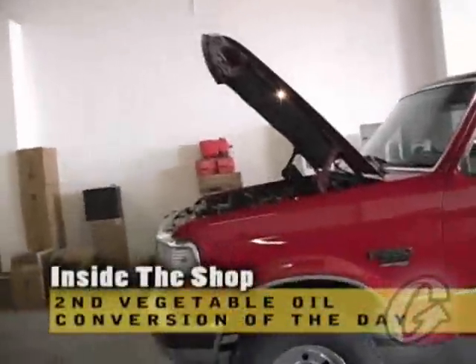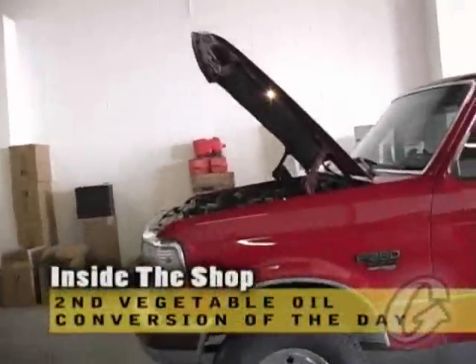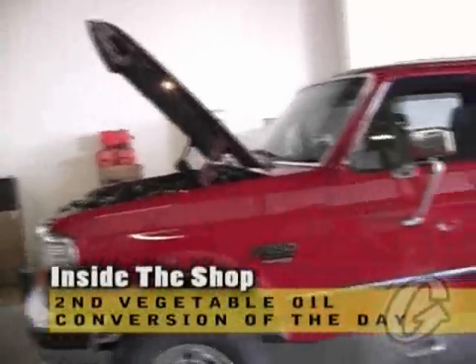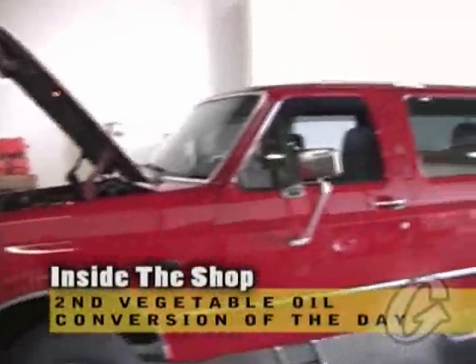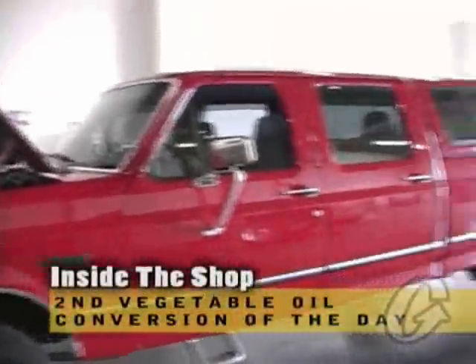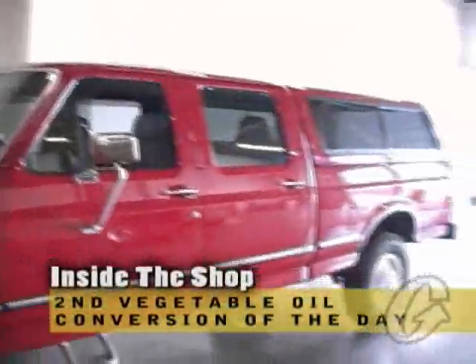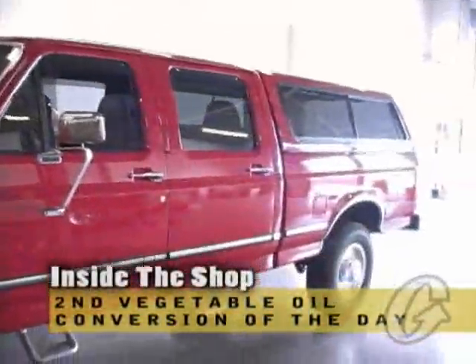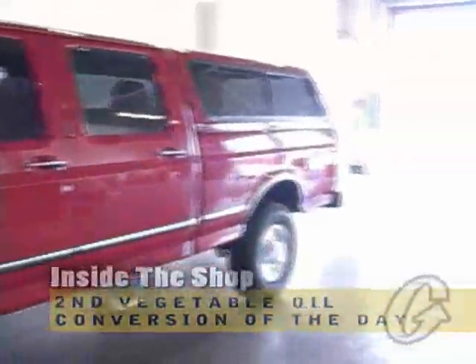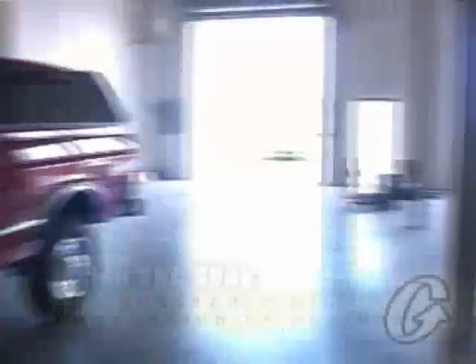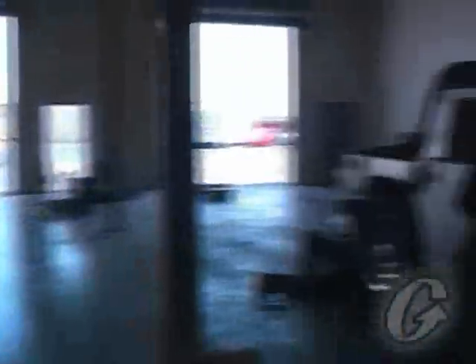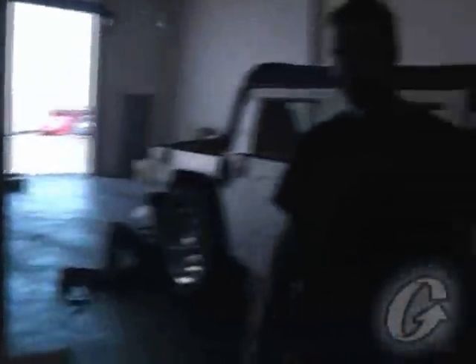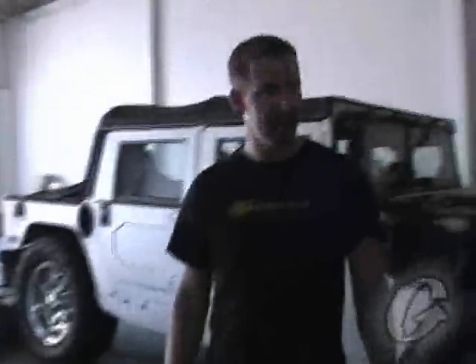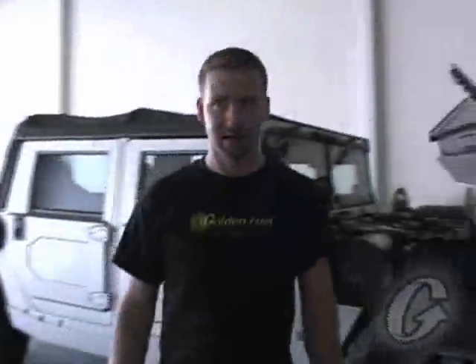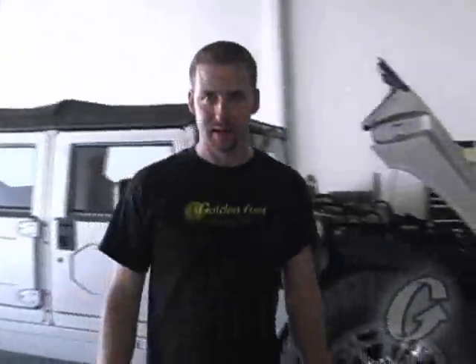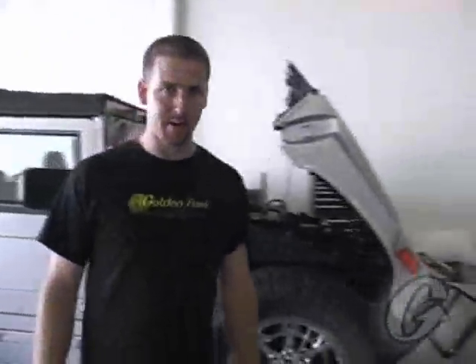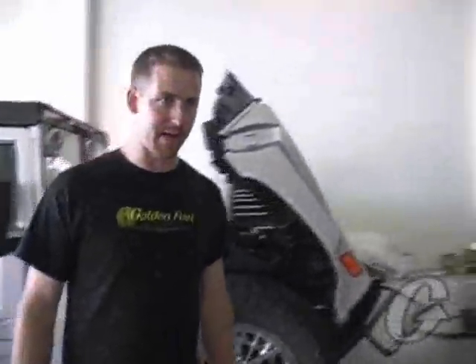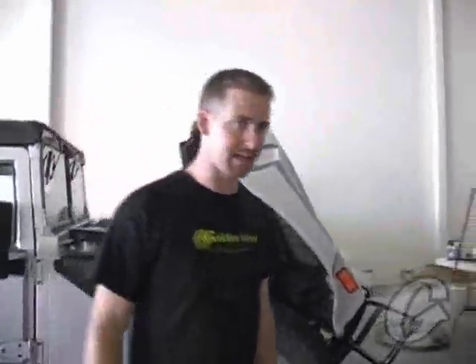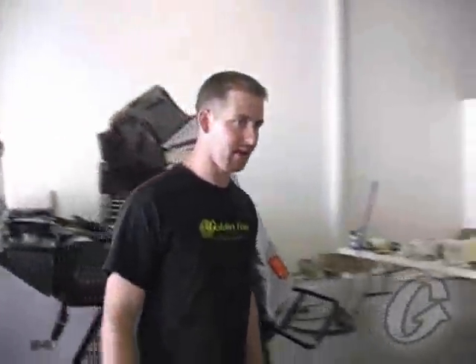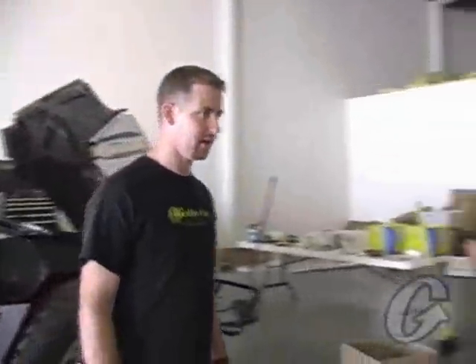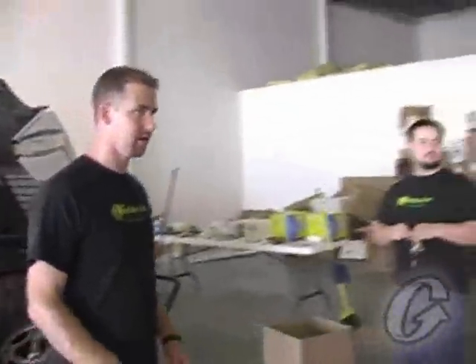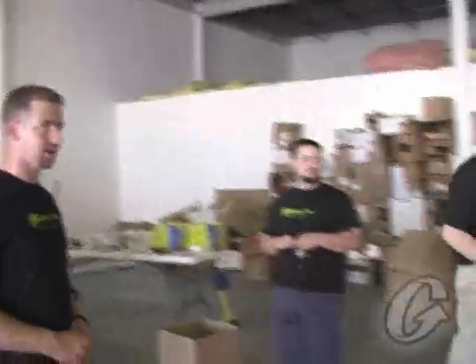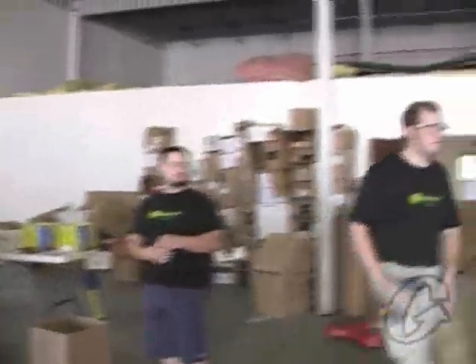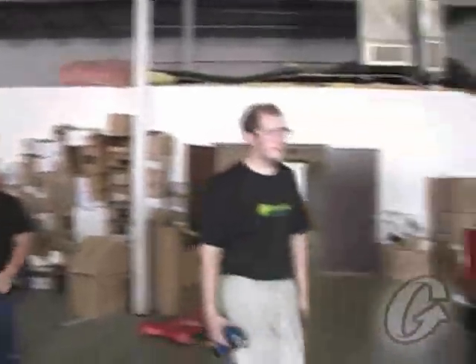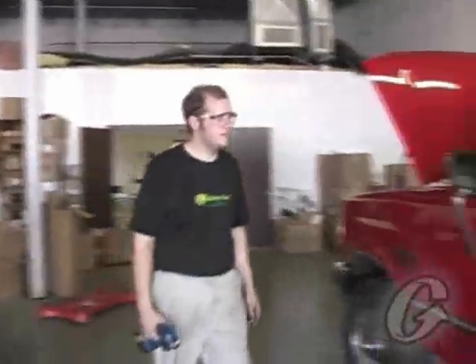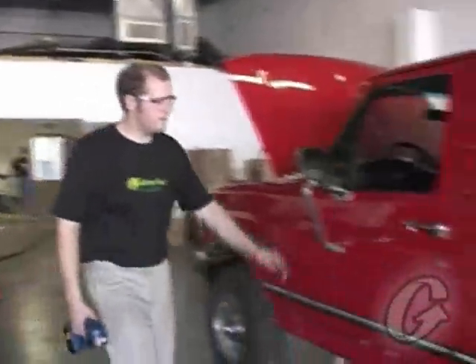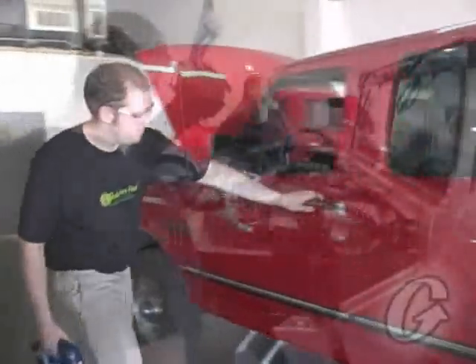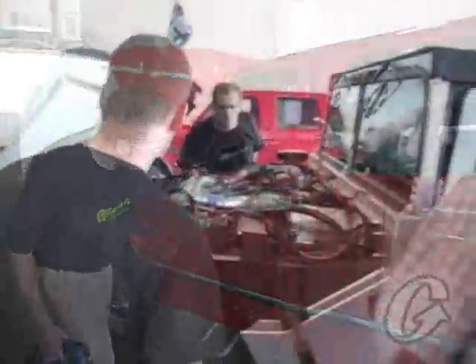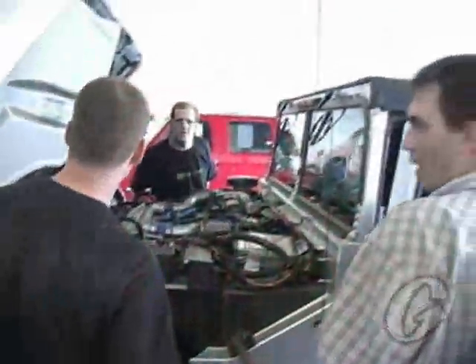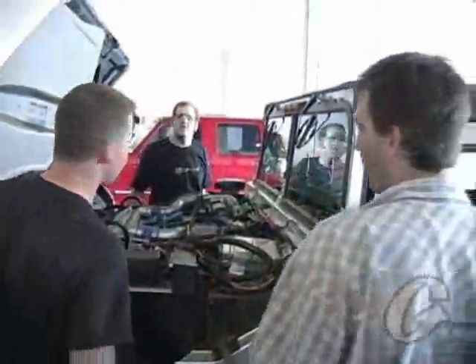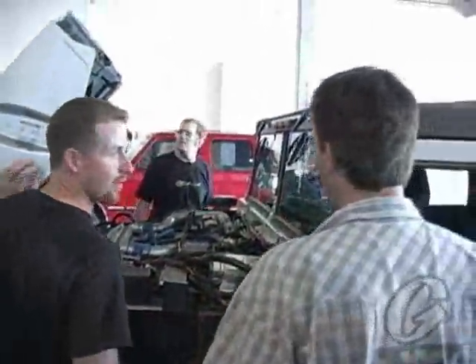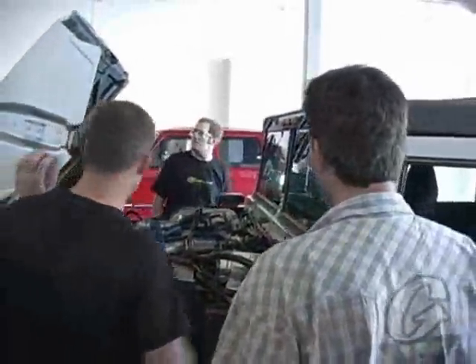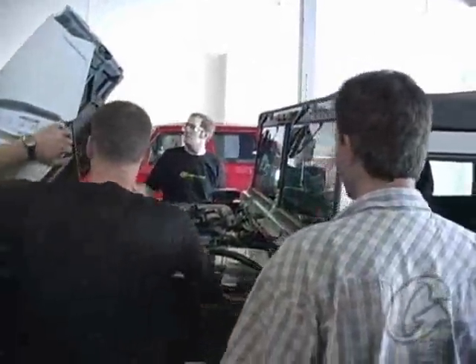That's a sharp looking truck. That guy is taking care of that thing. That's probably about a '97. '96.